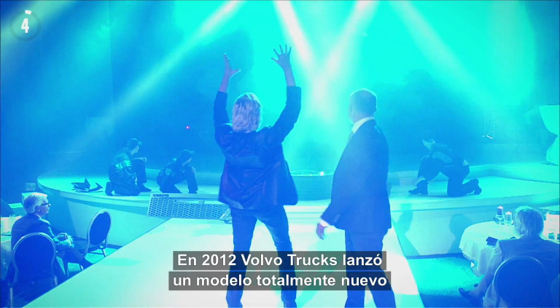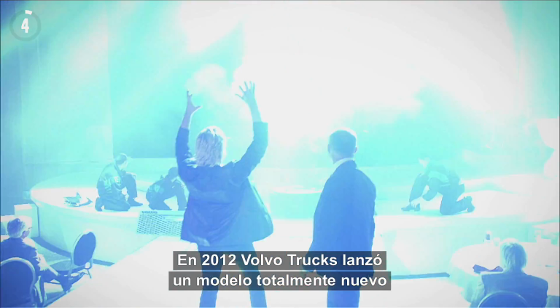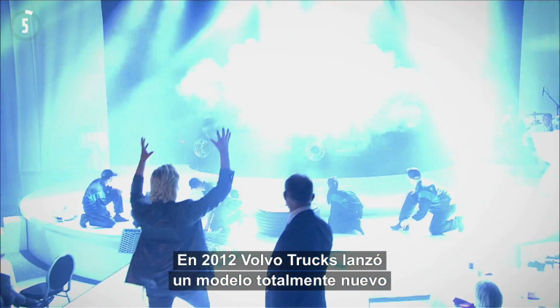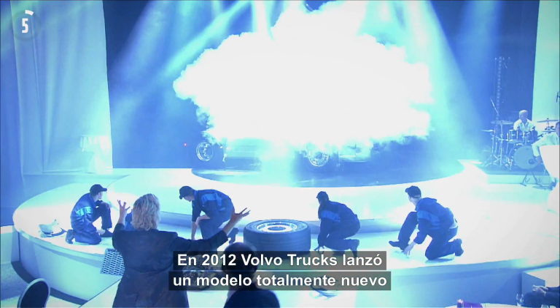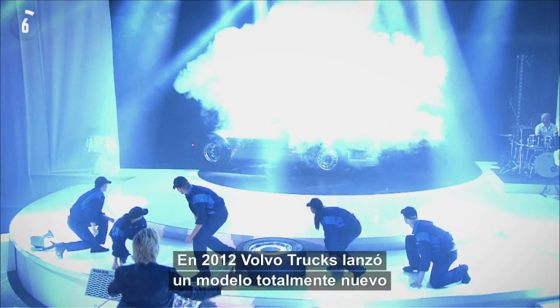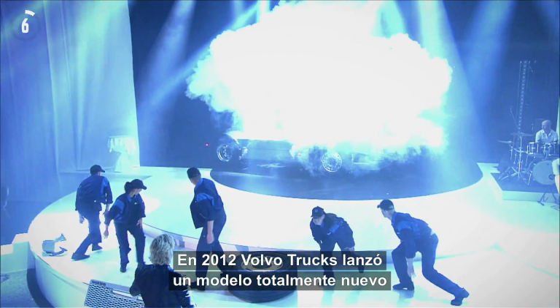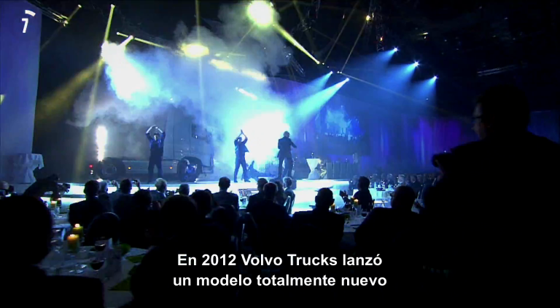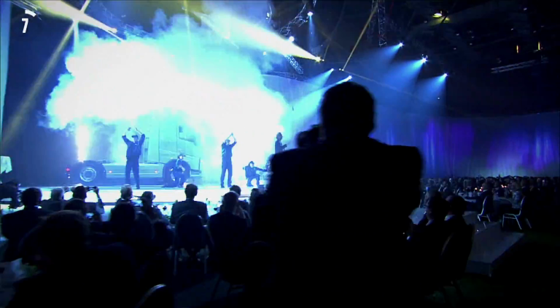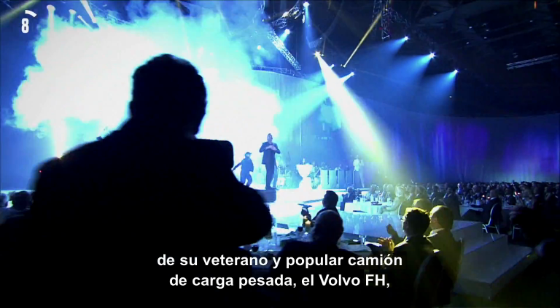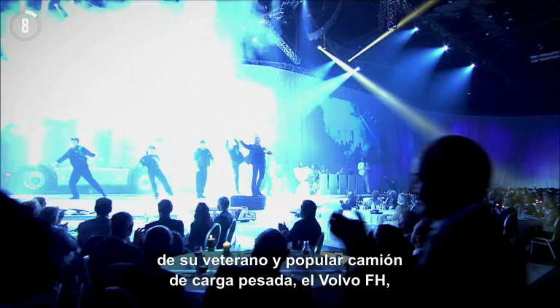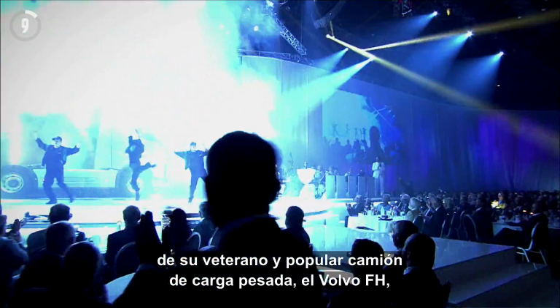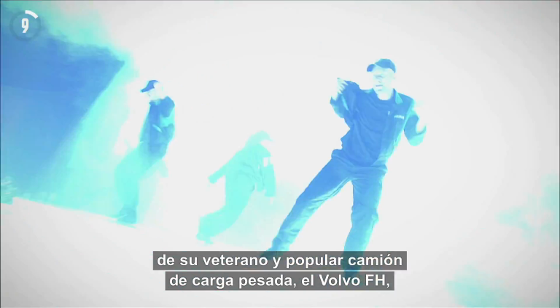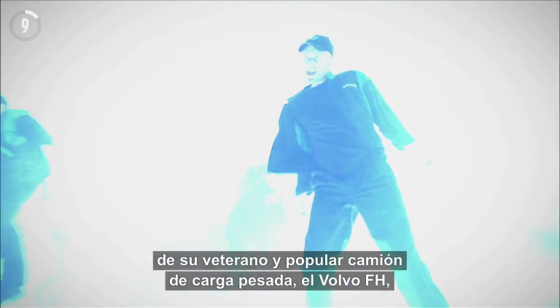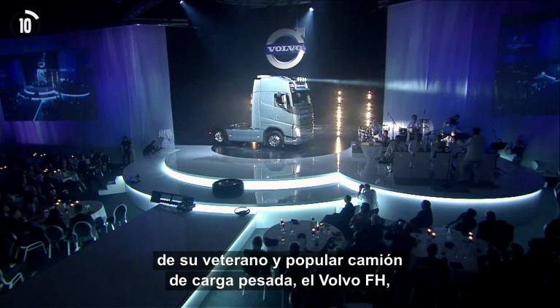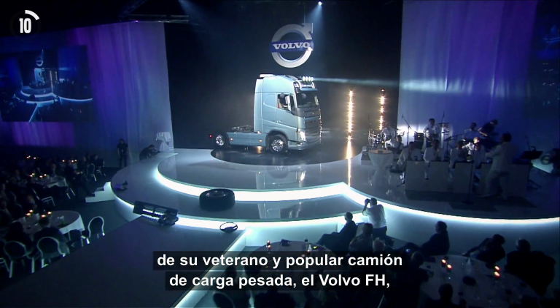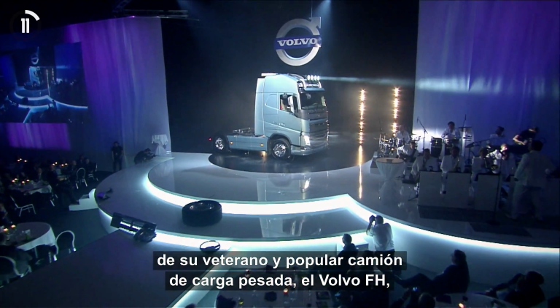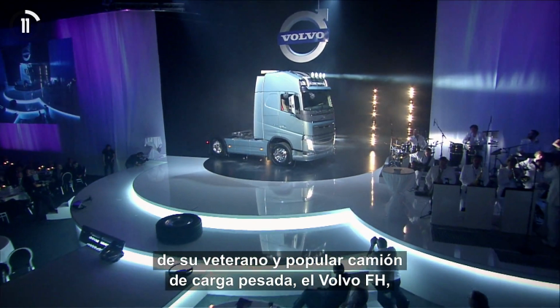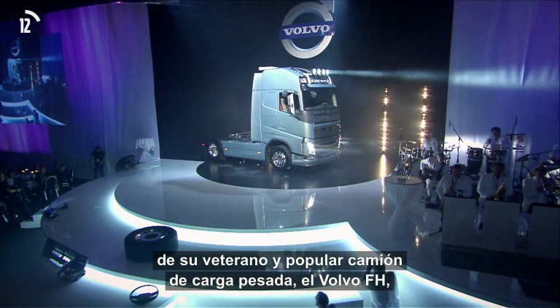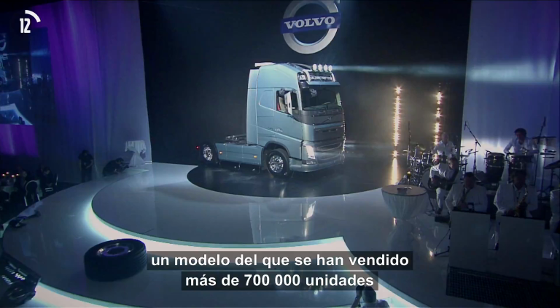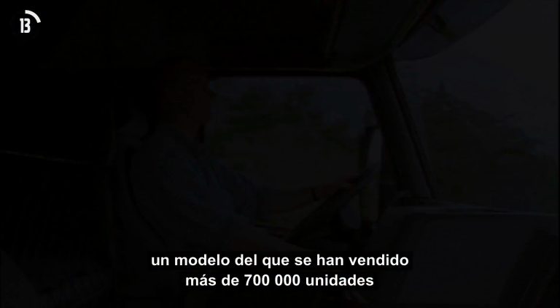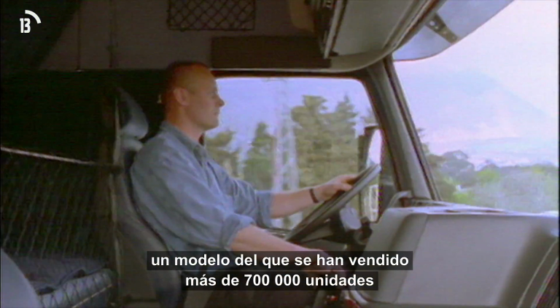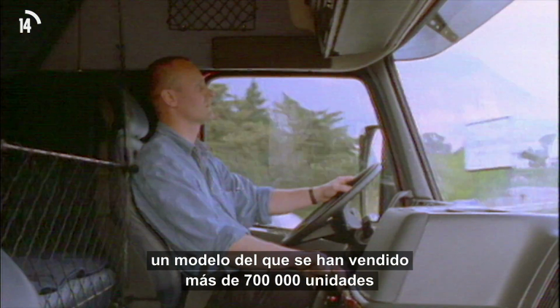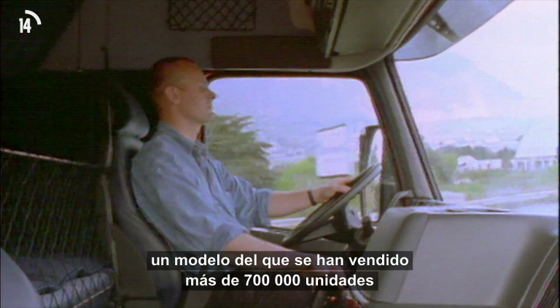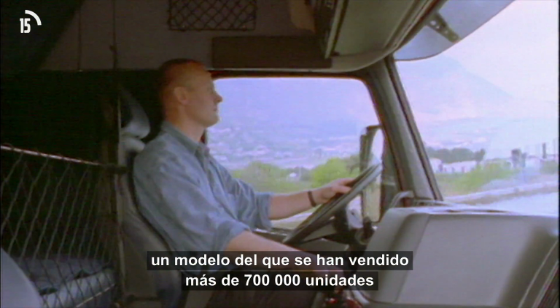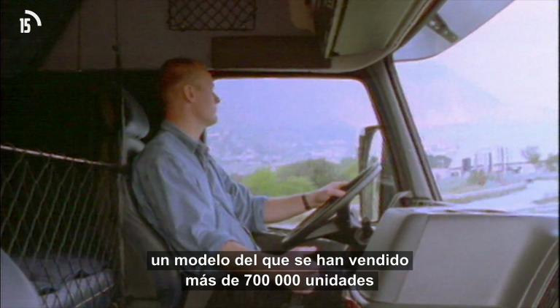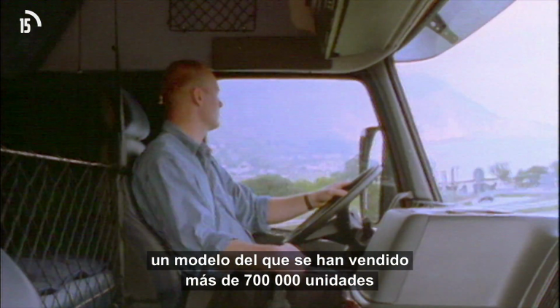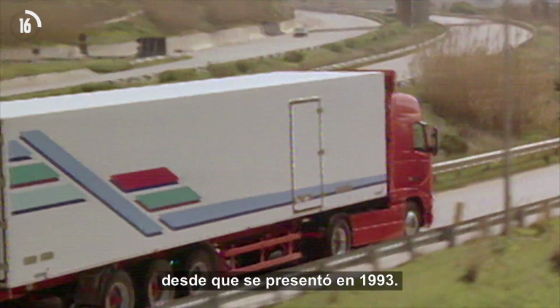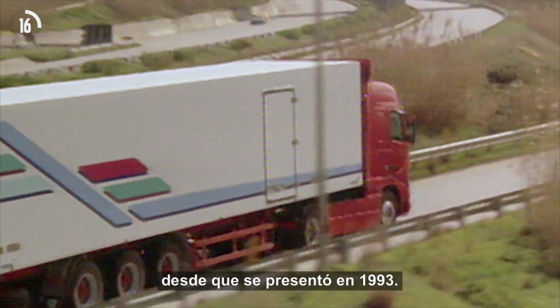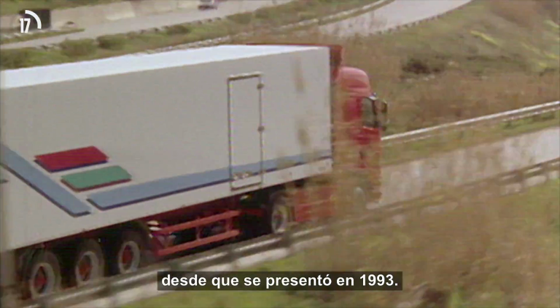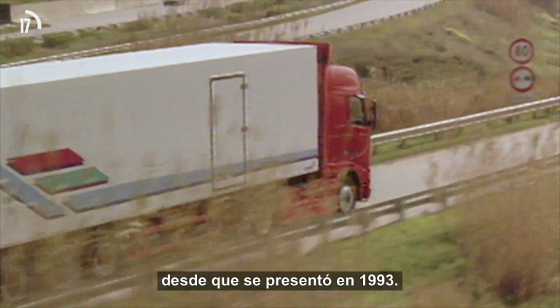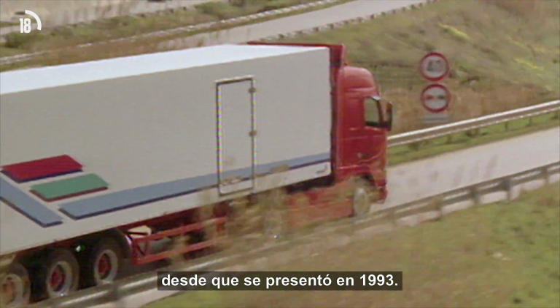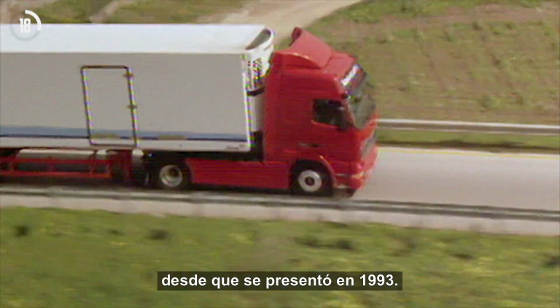In 2012, Volvo Trucks launched a completely new model of their long-serving and popular heavy-duty truck, the Volvo FH — a model that had sold over 700,000 units worldwide since it was first released back in 1993.